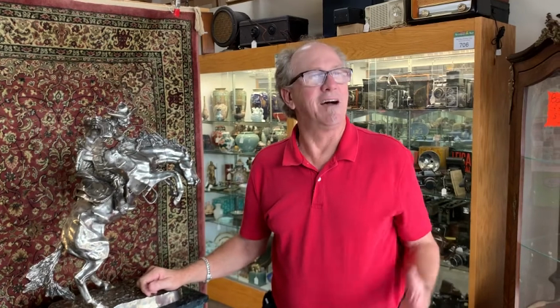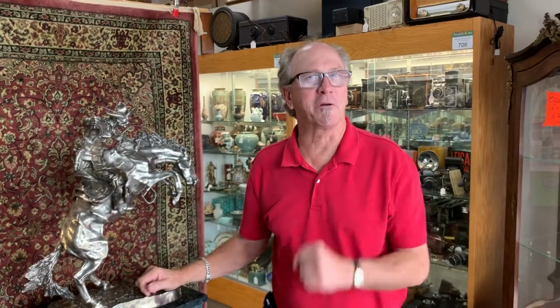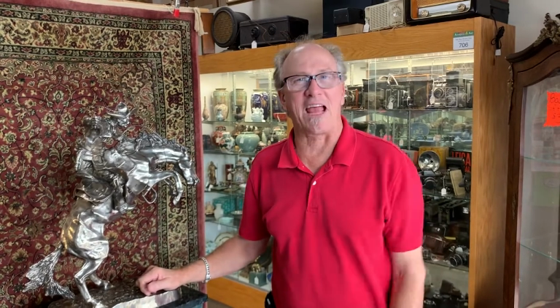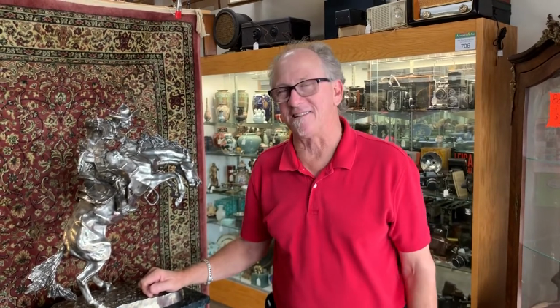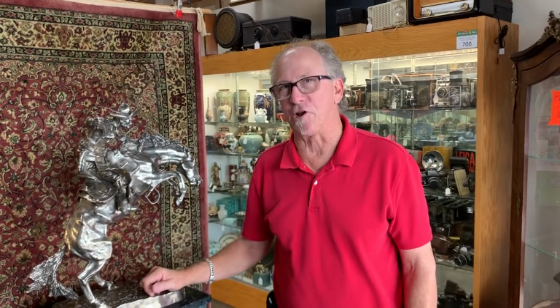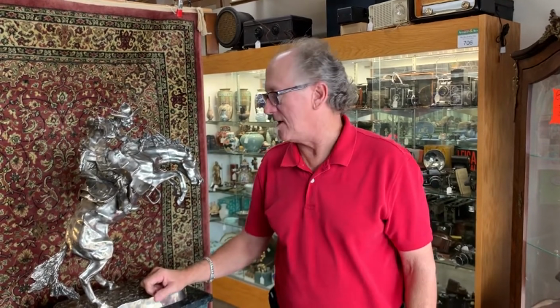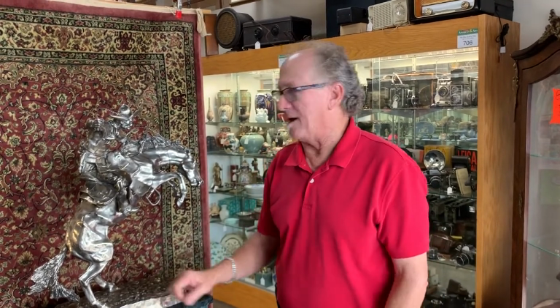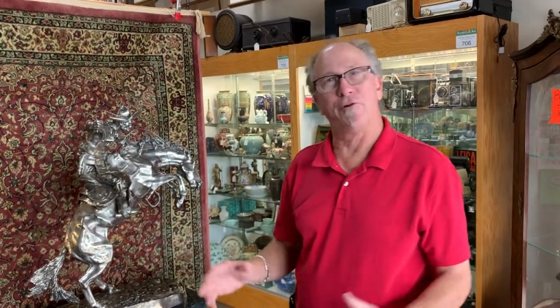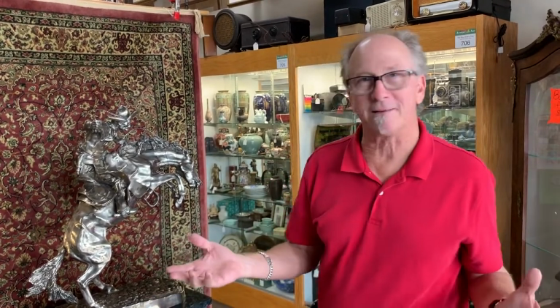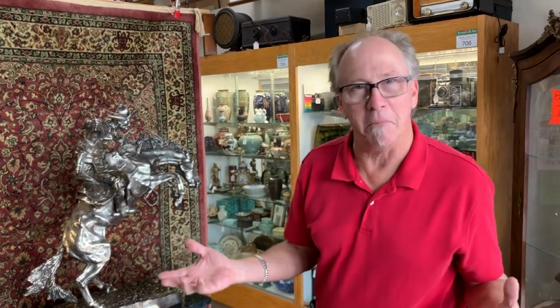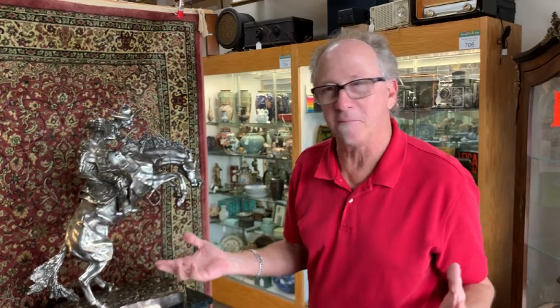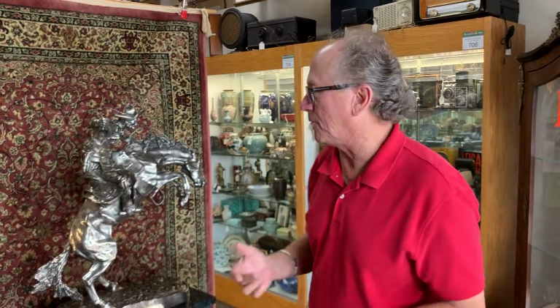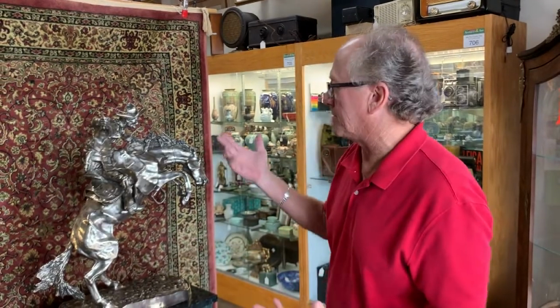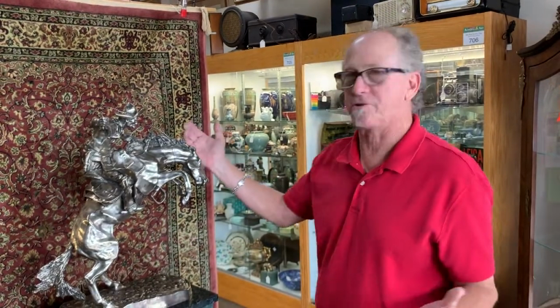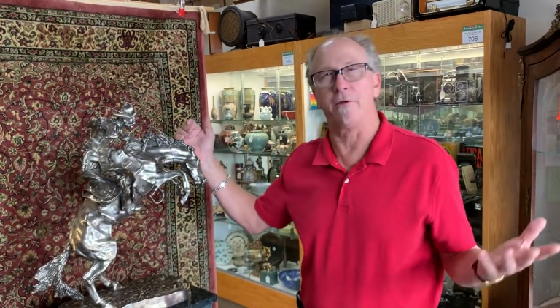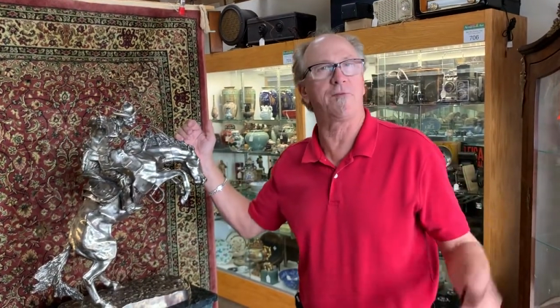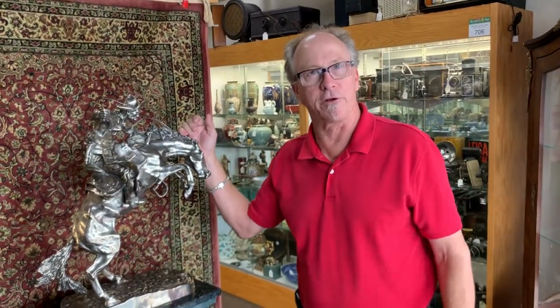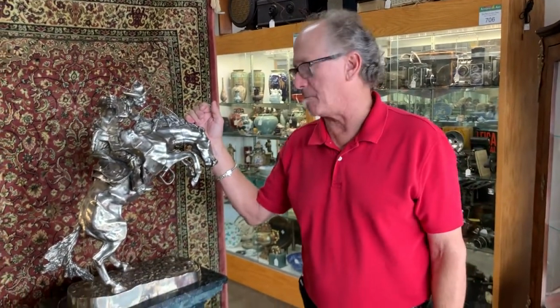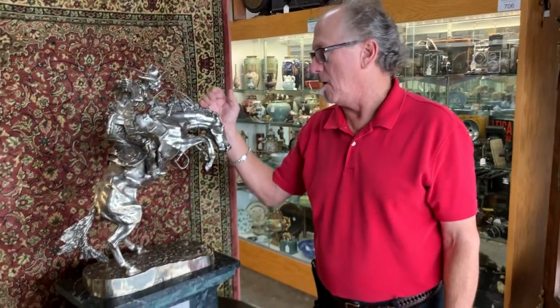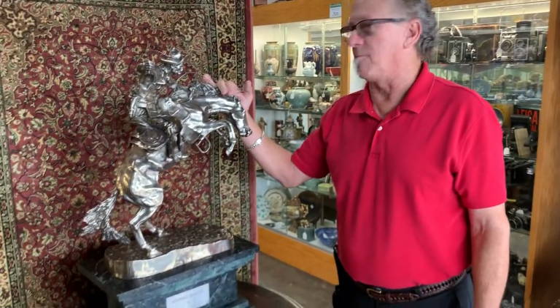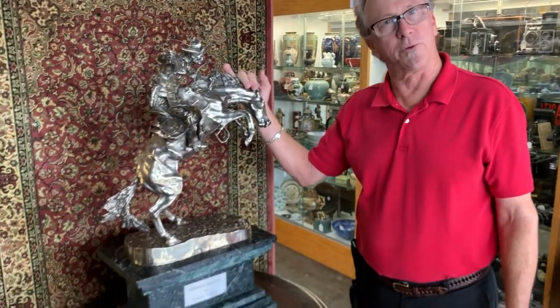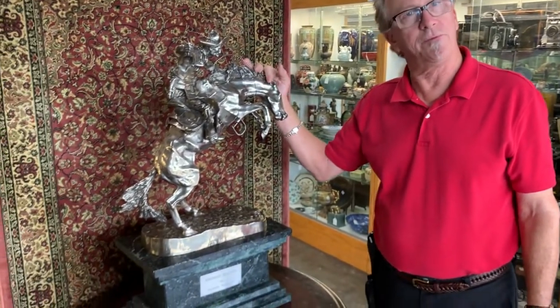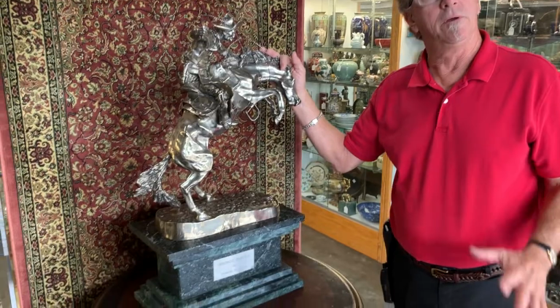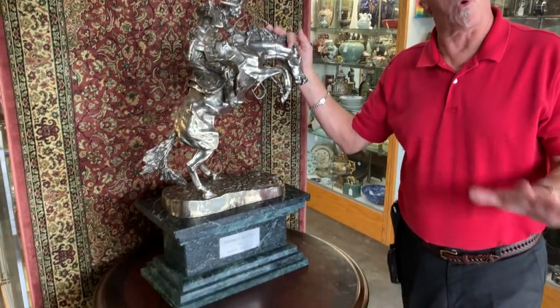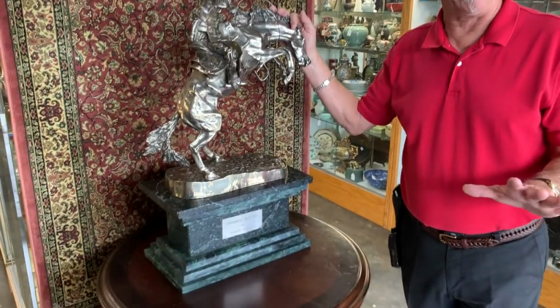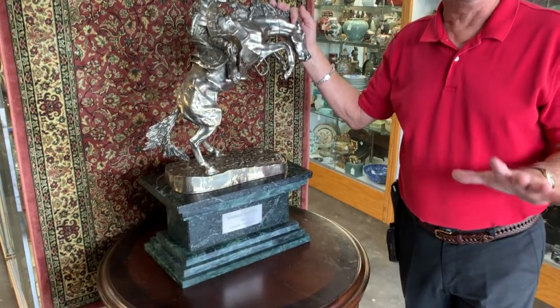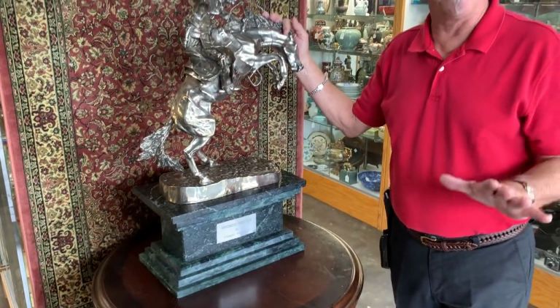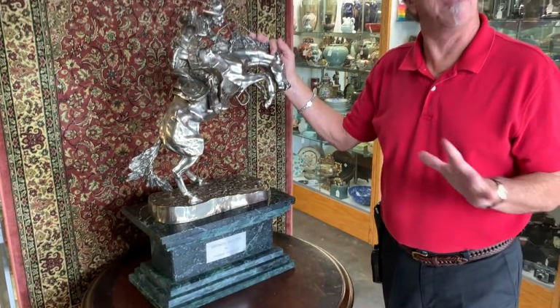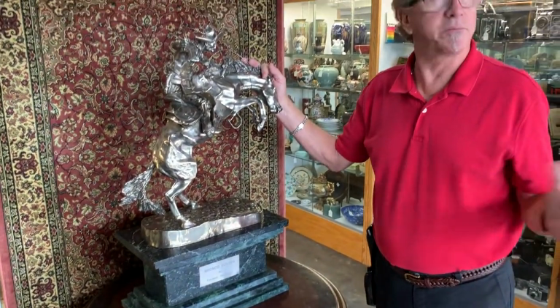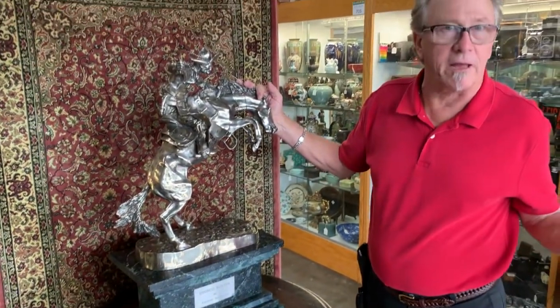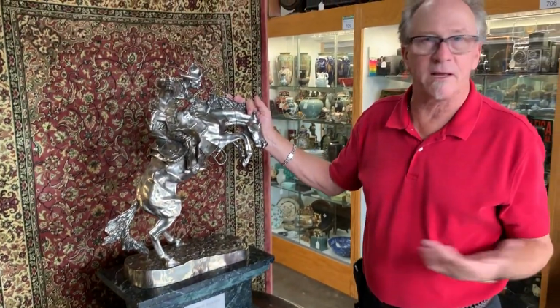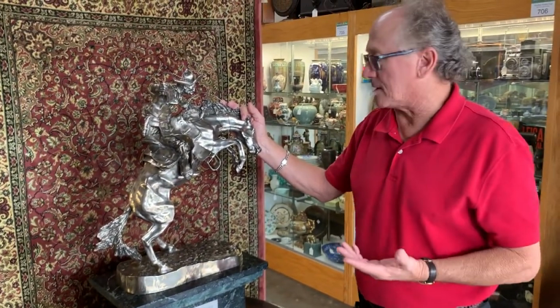Hi, welcome back to Gannon's Antiques and Art. I know you've heard me say it many times before — just another perfectly good example of the sort of quality you will find in the items here at Gannon's Antiques.